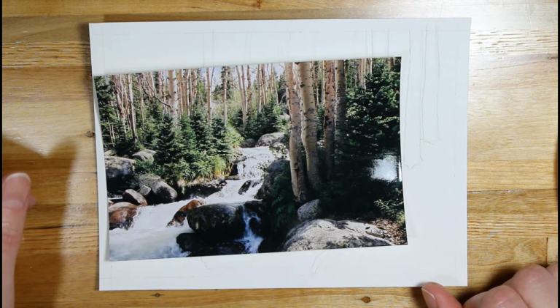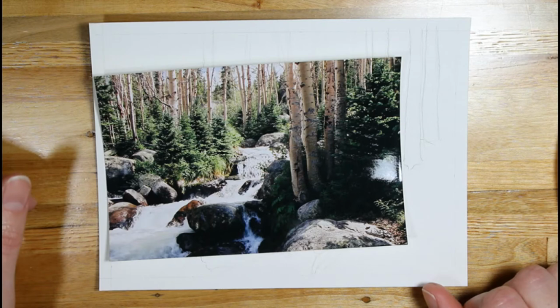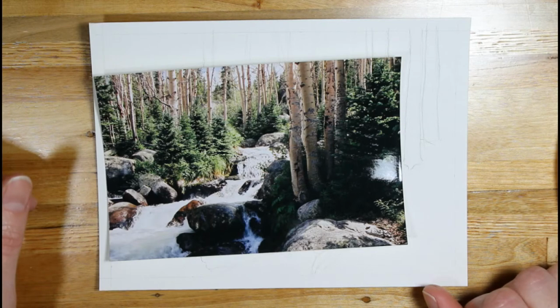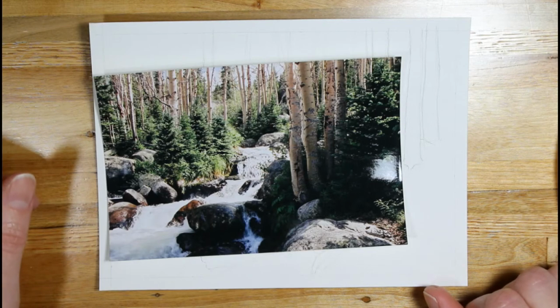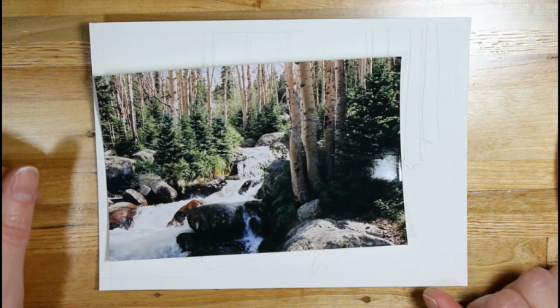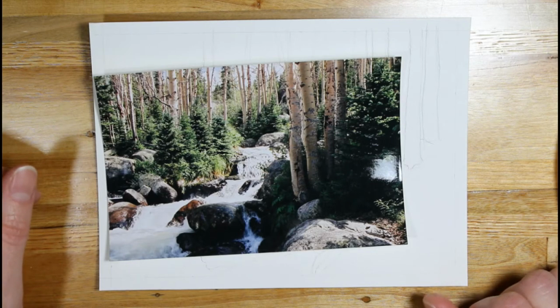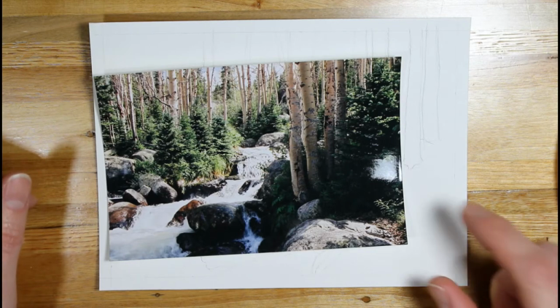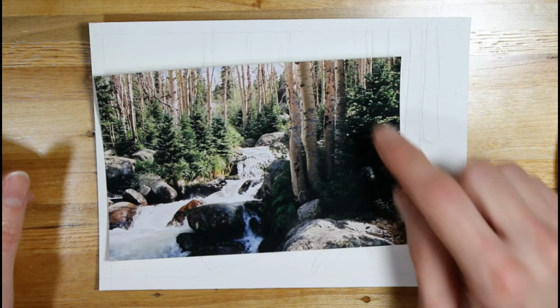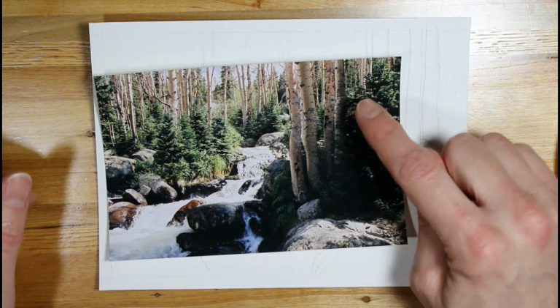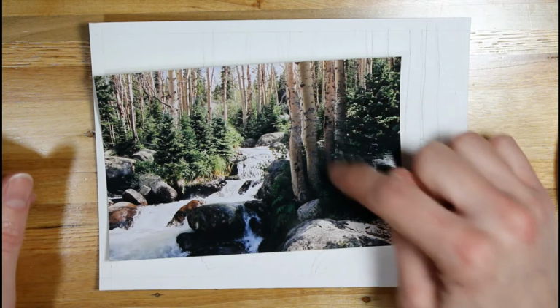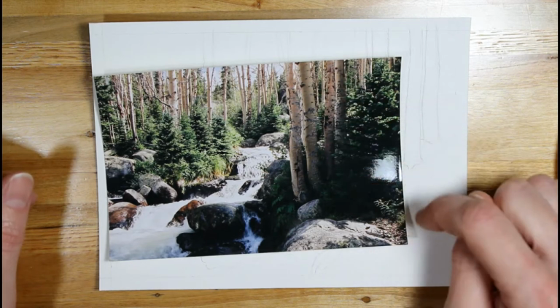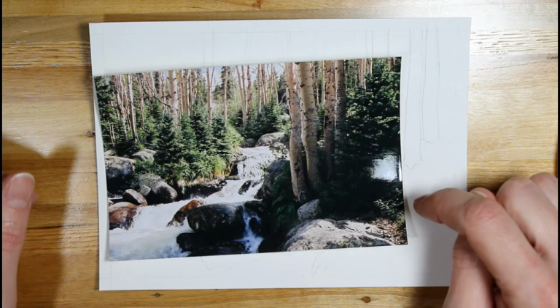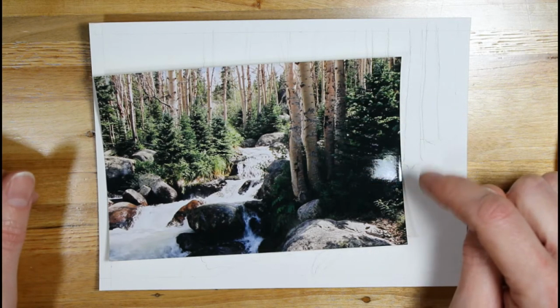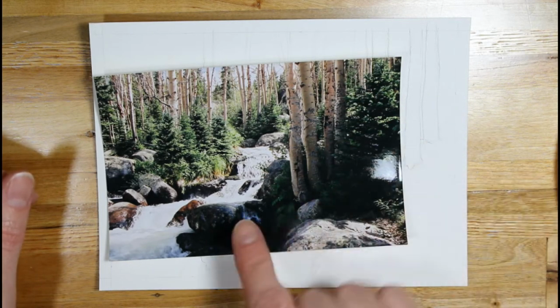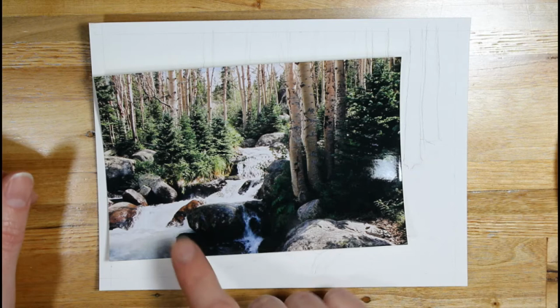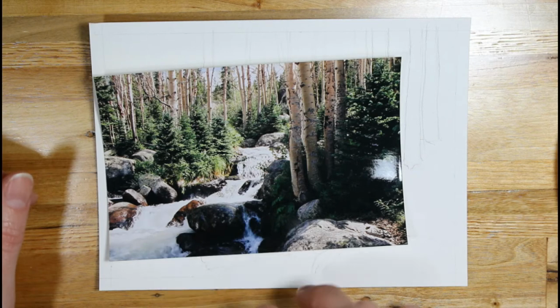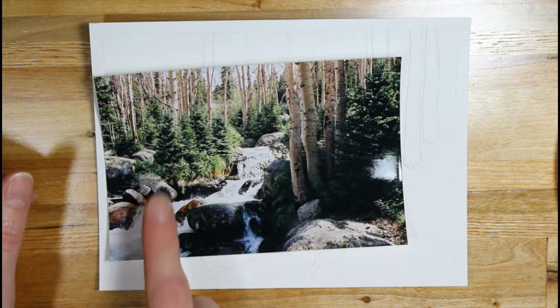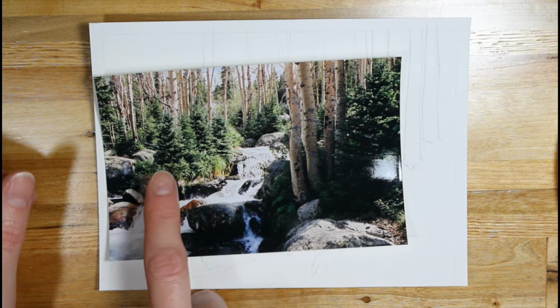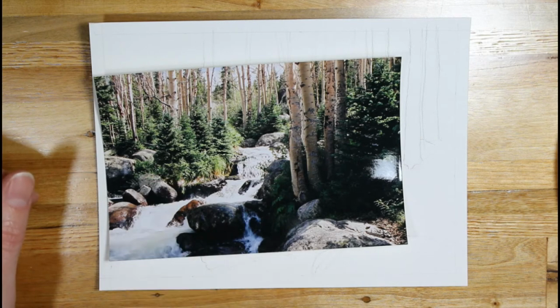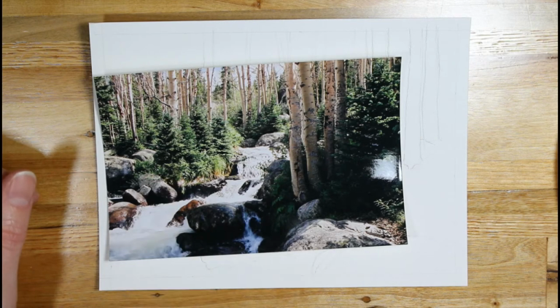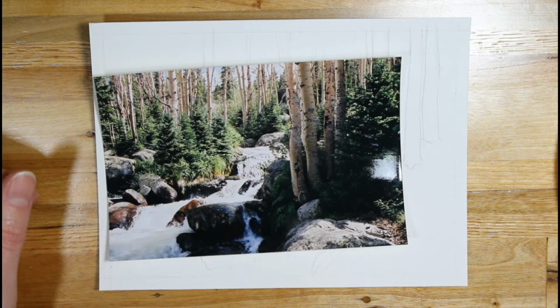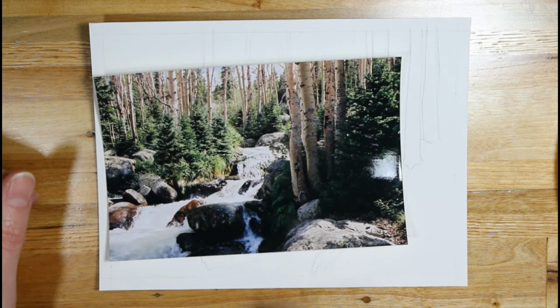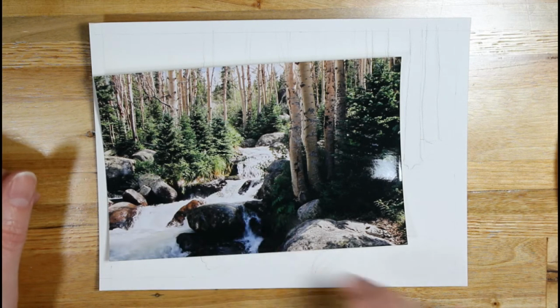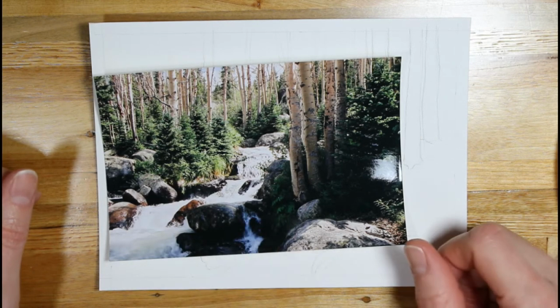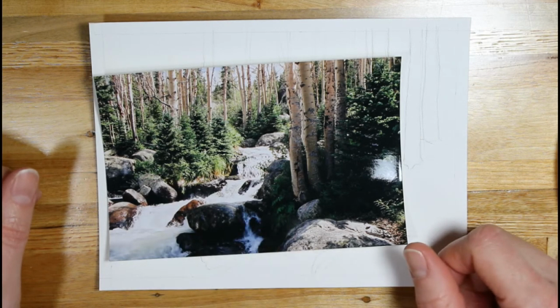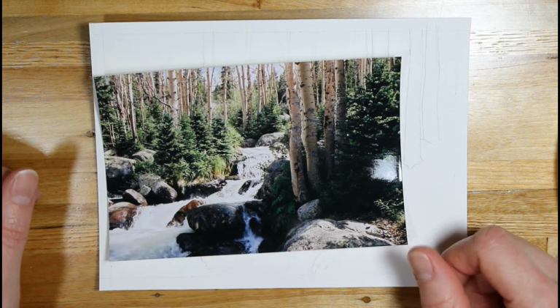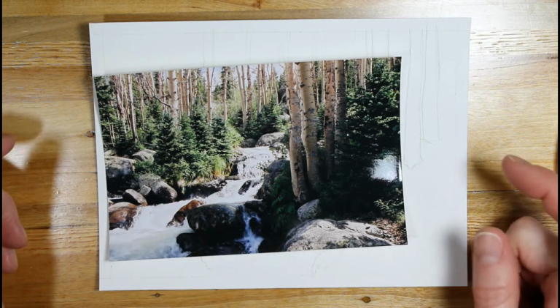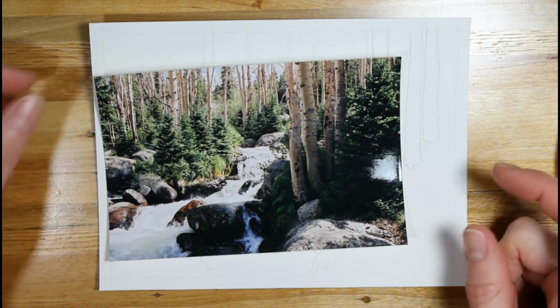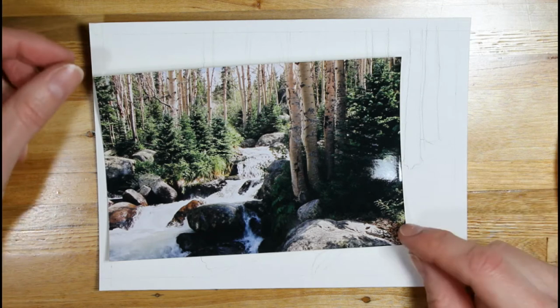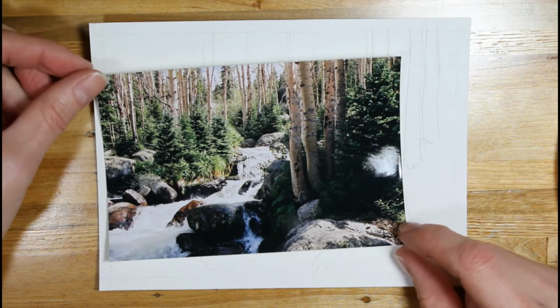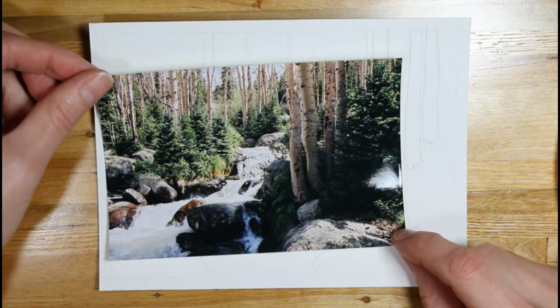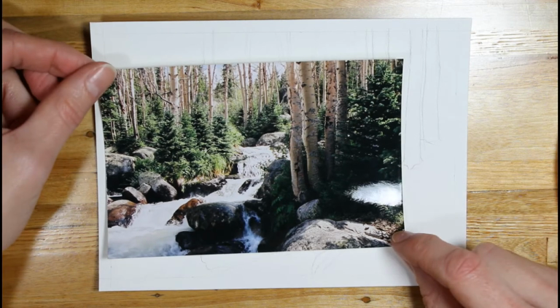Today I'm going to start on this 5x7. It's a mountain stream with aspens along the stream, rocks, and evergreen. It looks pretty complex, but you can simplify it down. I don't have to include everything.